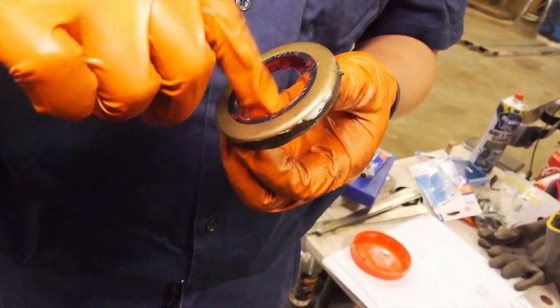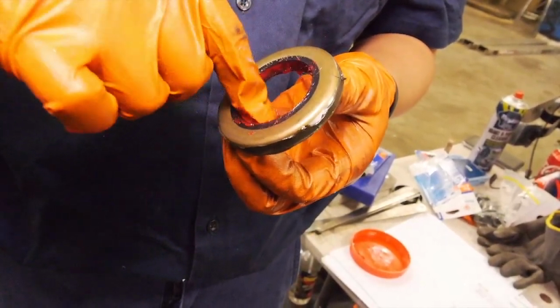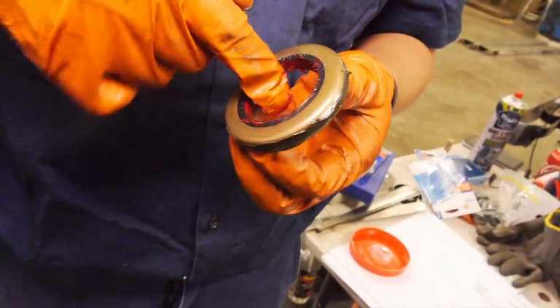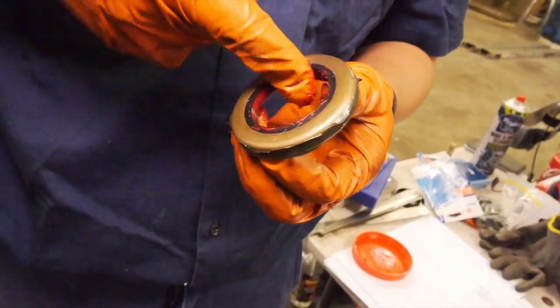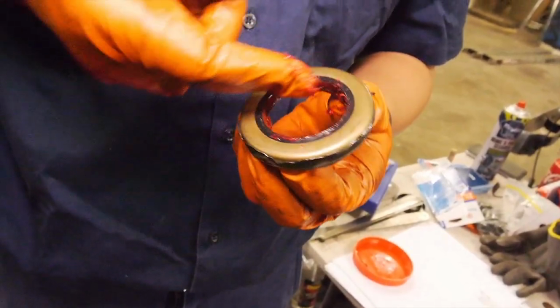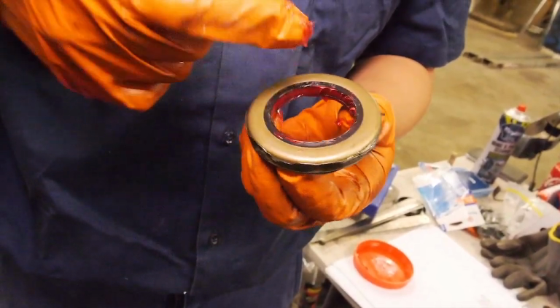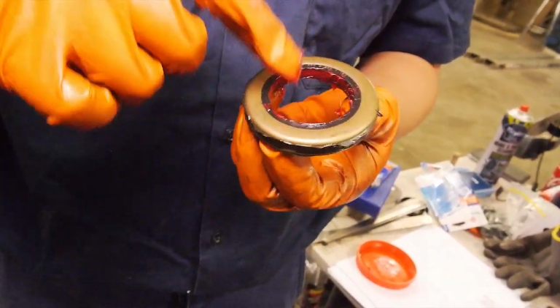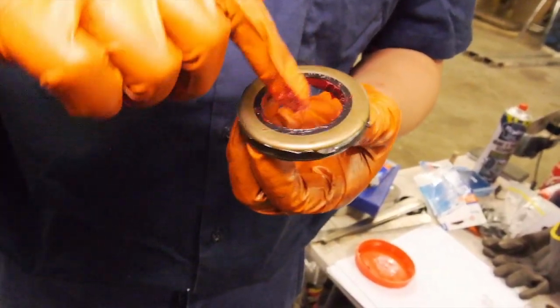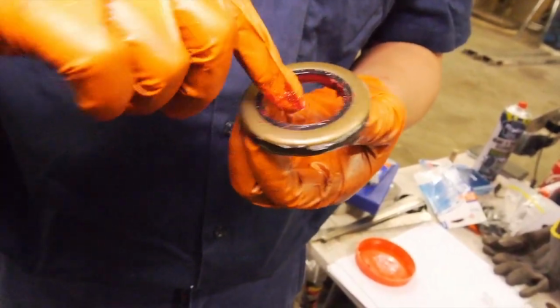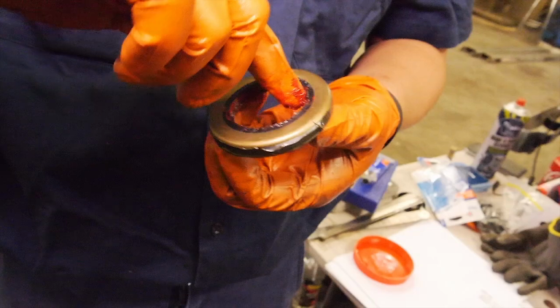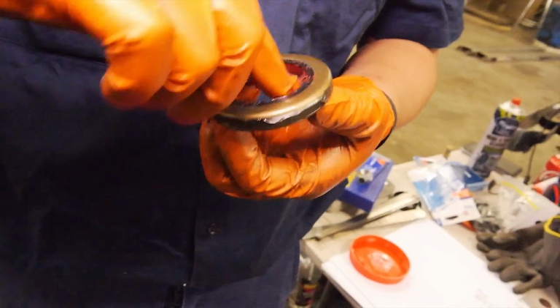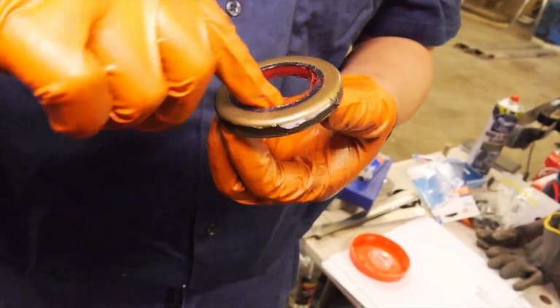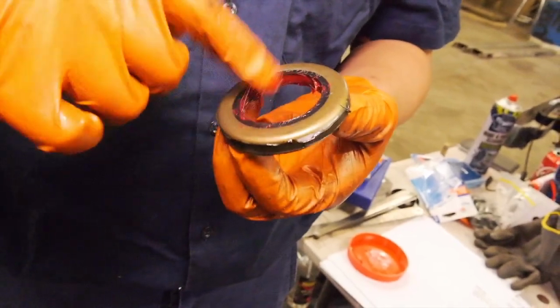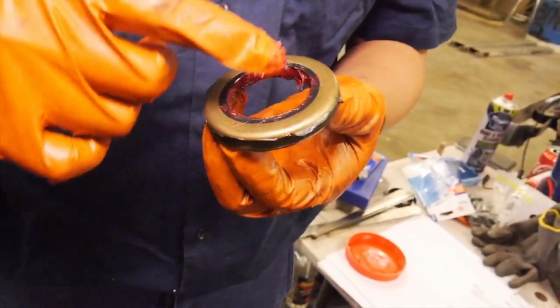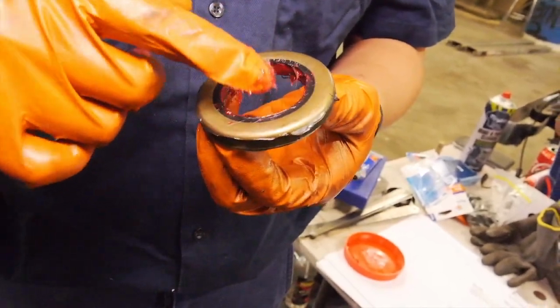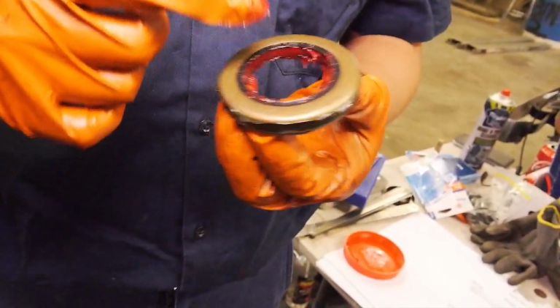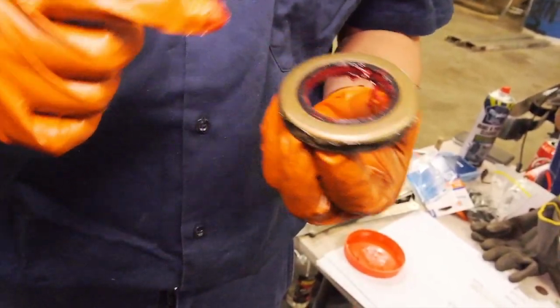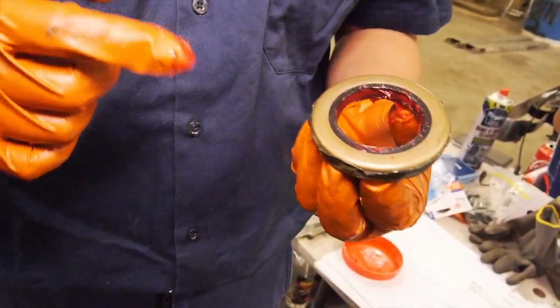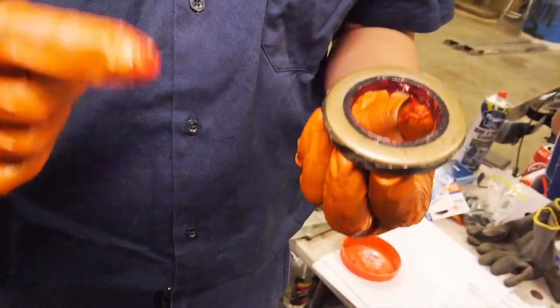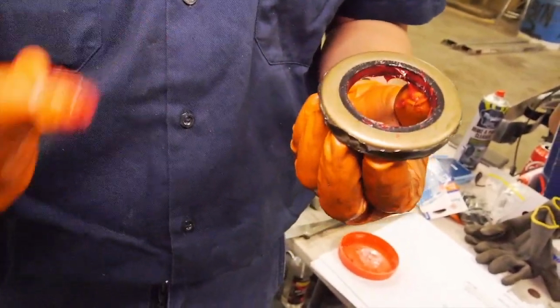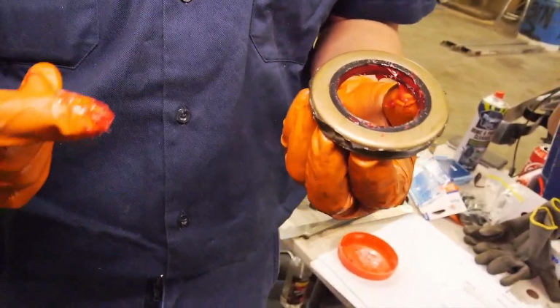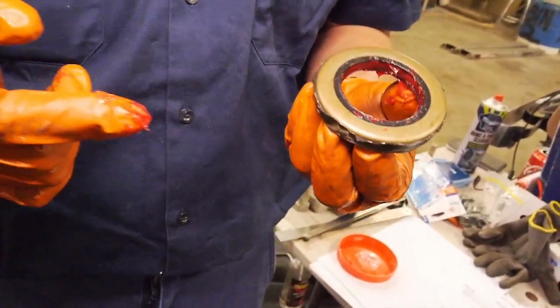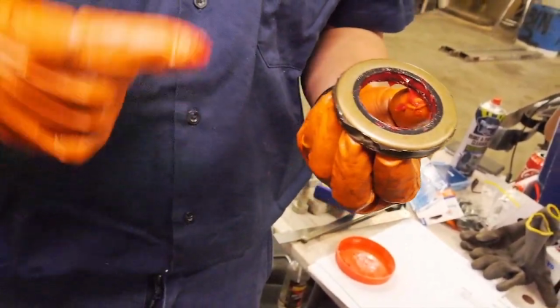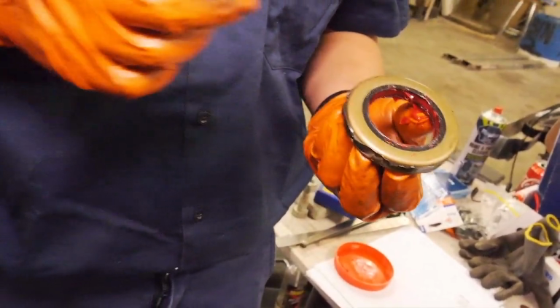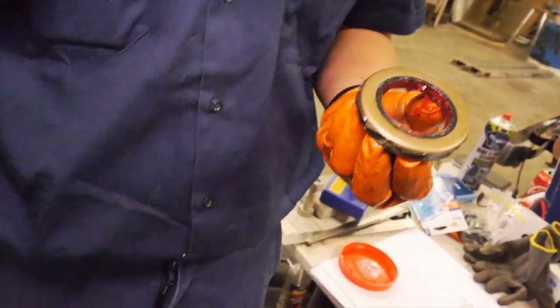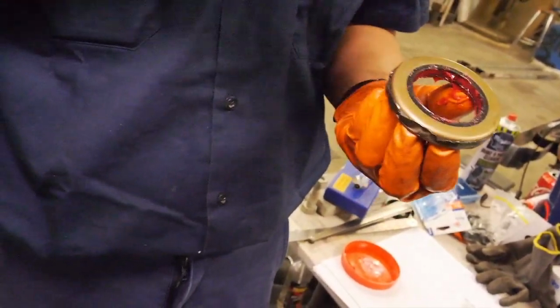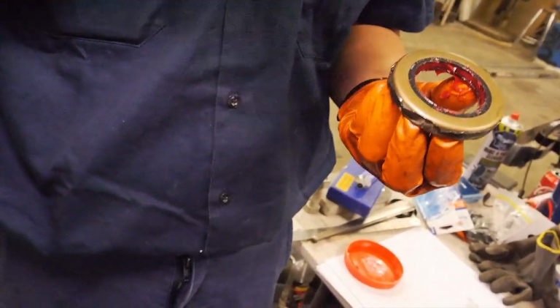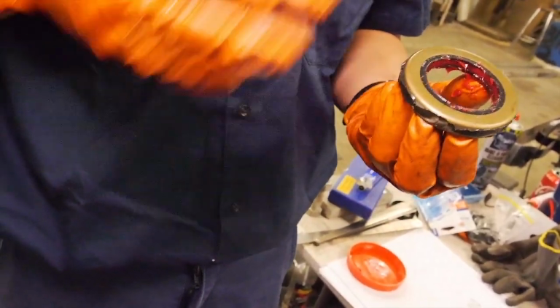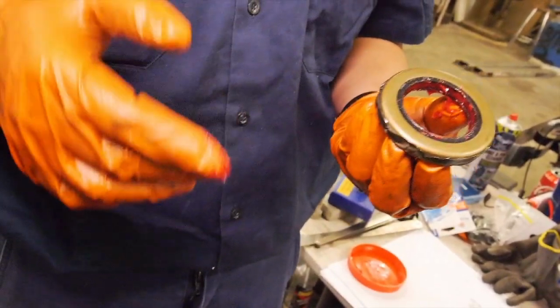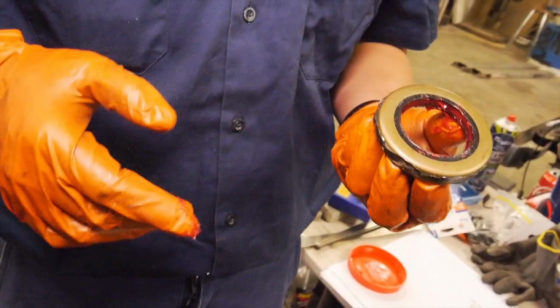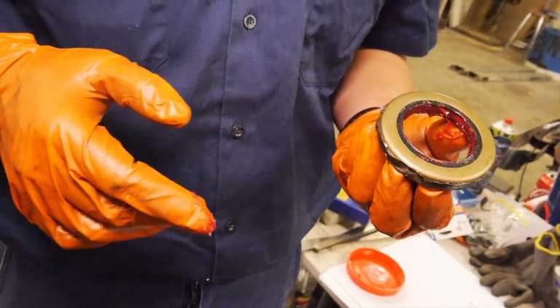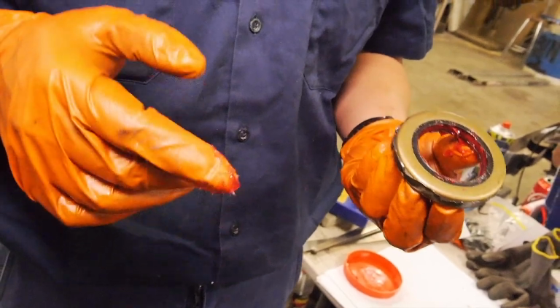When you loosen that nut, you also release the preload on the pinion bearing. So it's very hard to get it back into the same spot unless you accurately mark it.